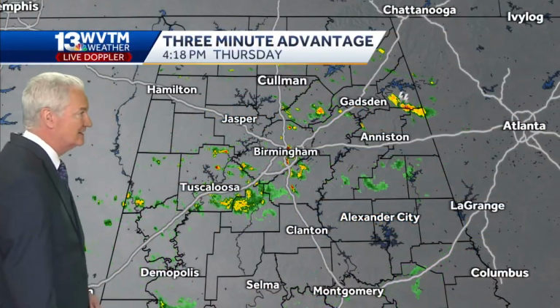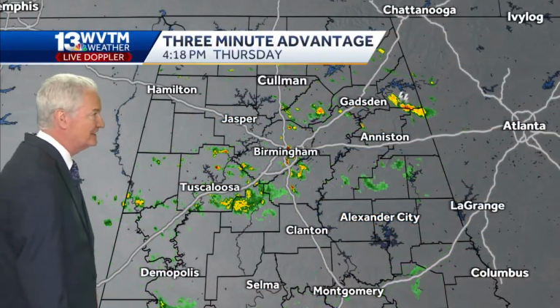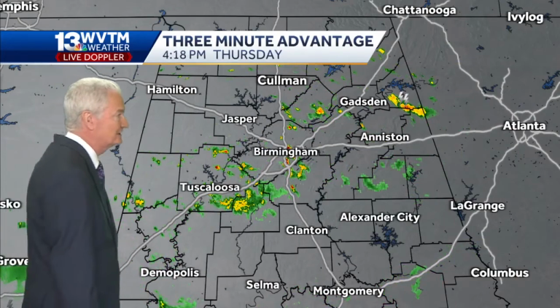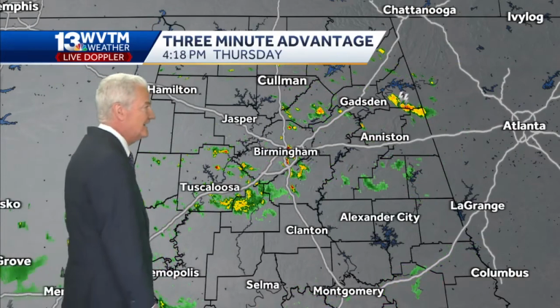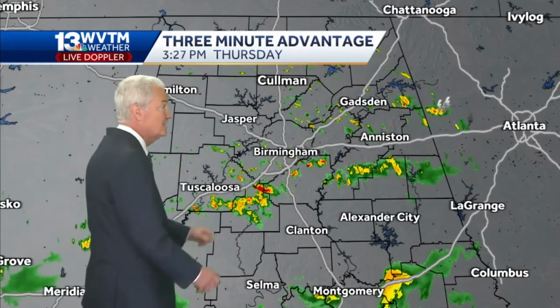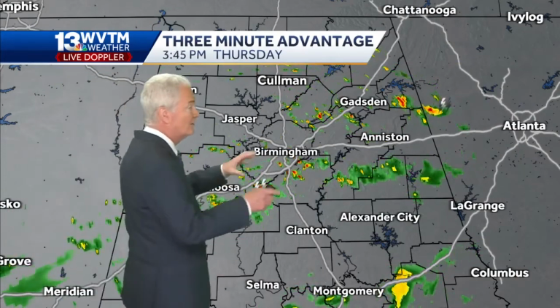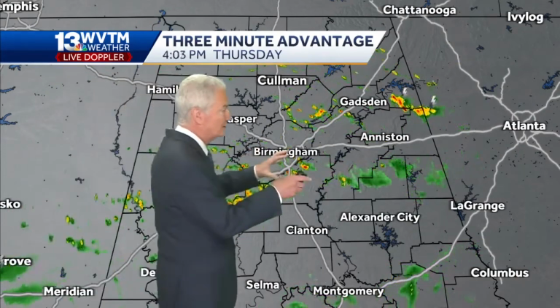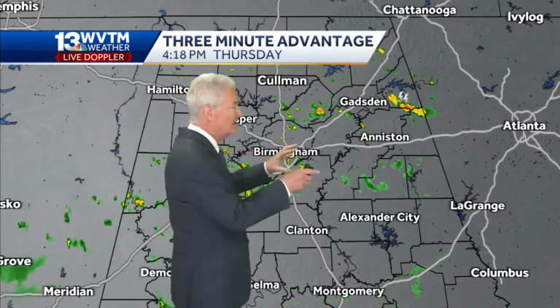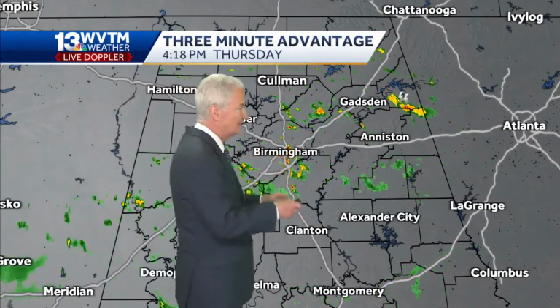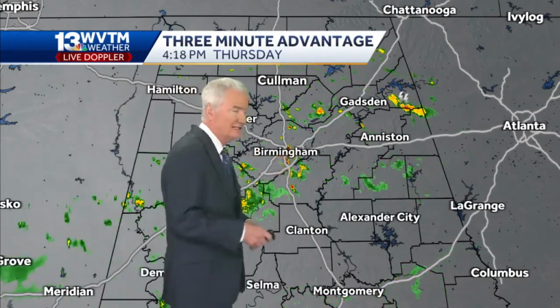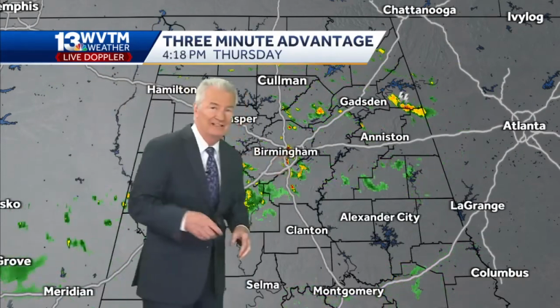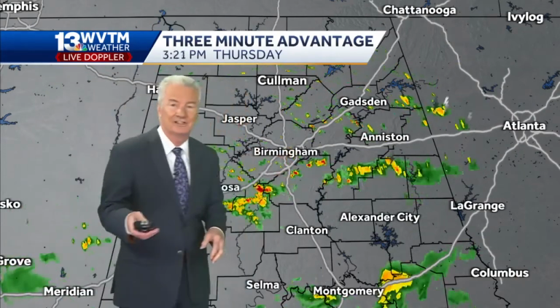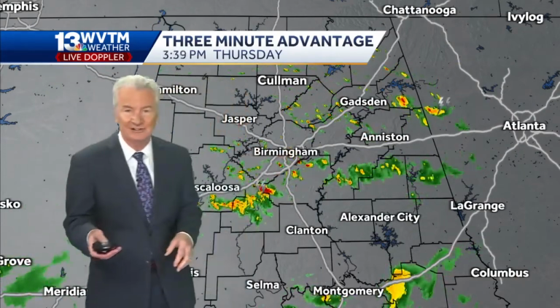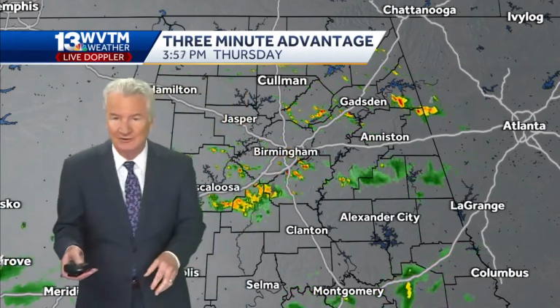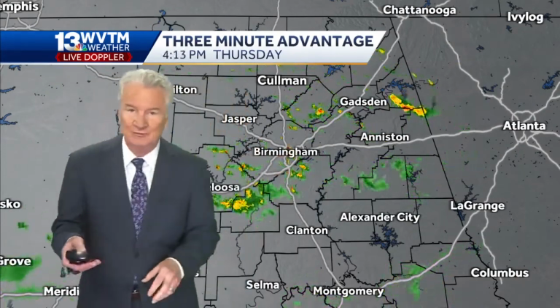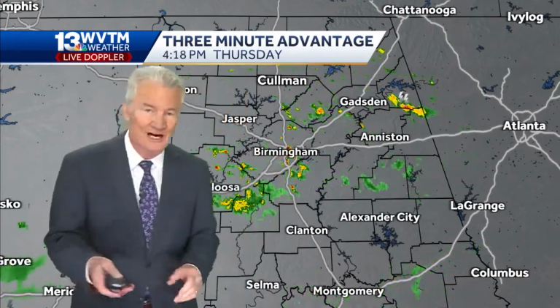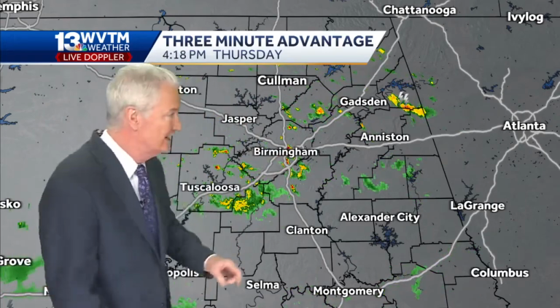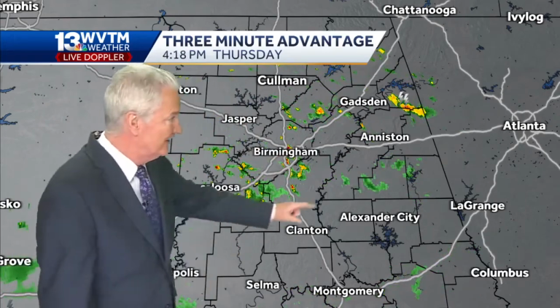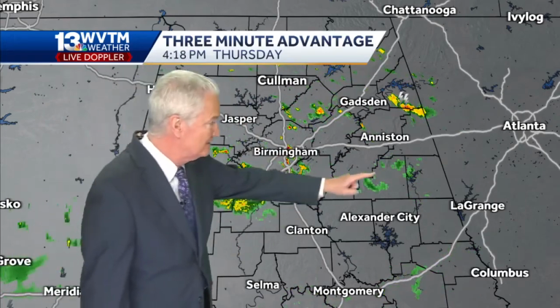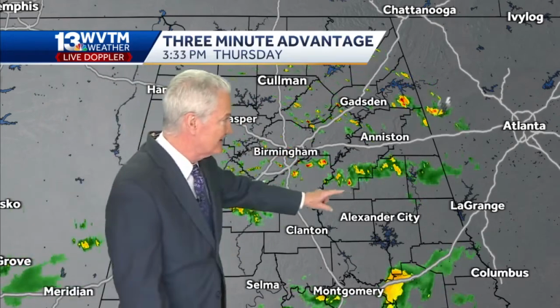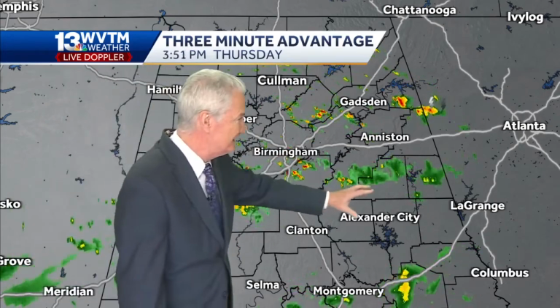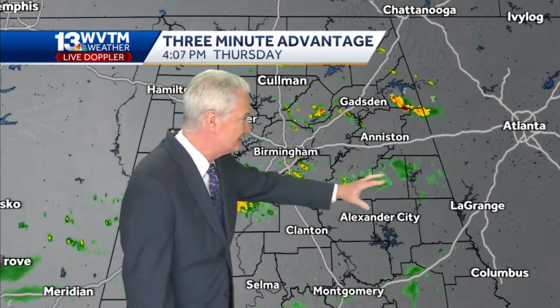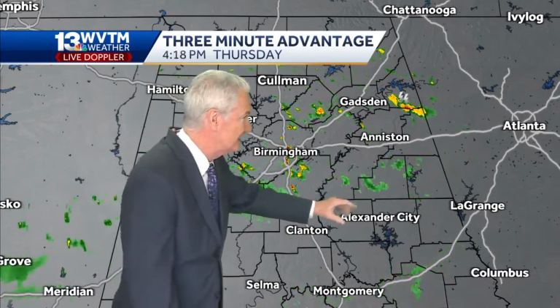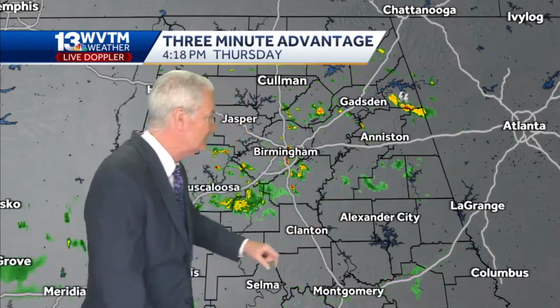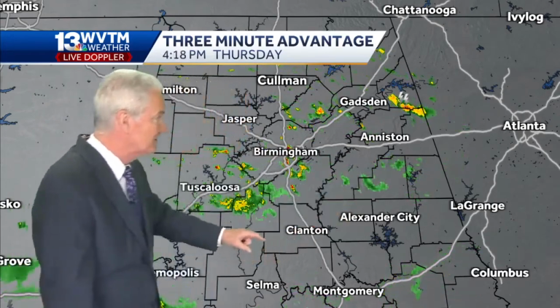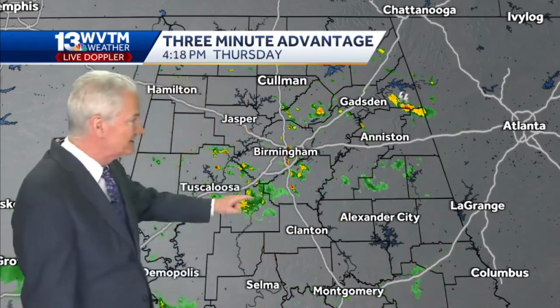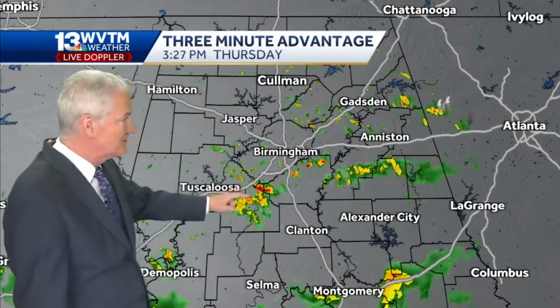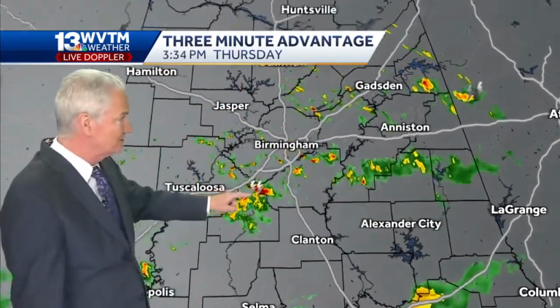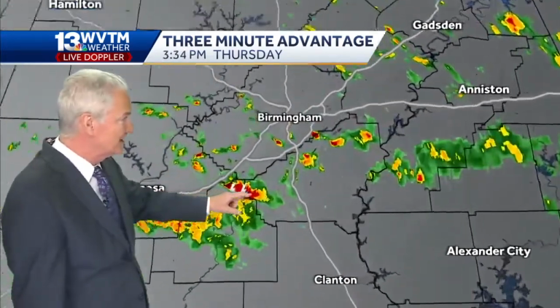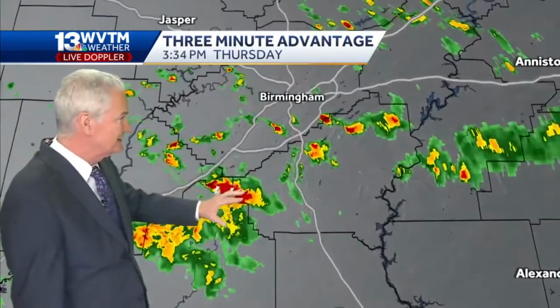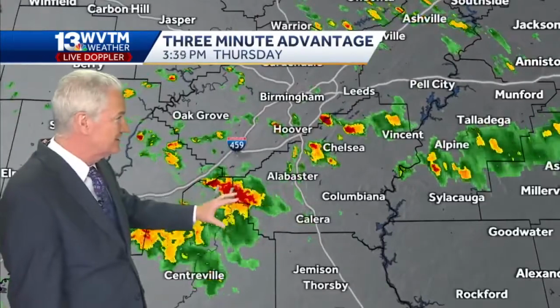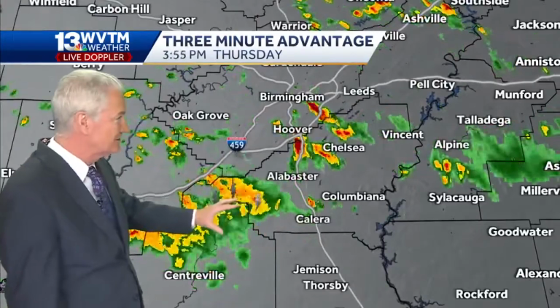On the WVTM 13 Live Doppler, there's more coverage over the heart of Central Alabama than this time yesterday — we're seeing more showers. We do find a couple of areas that are basically drying up and going away. The one in western Shelby County seems to be getting weaker too.